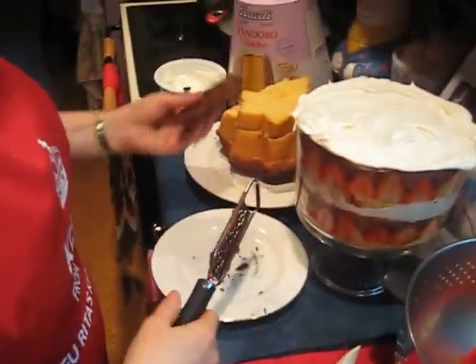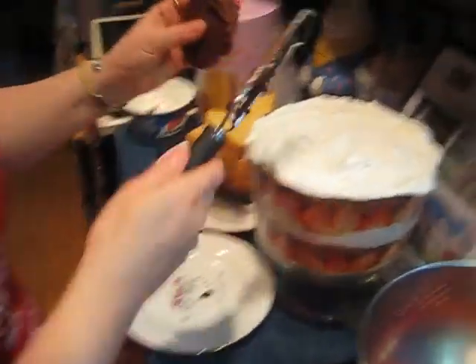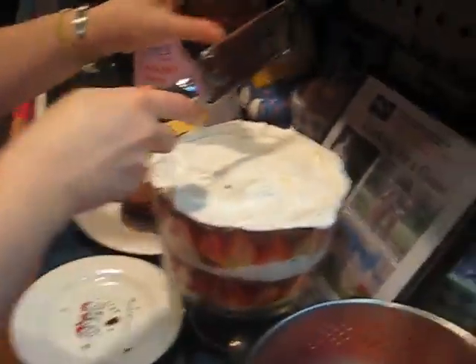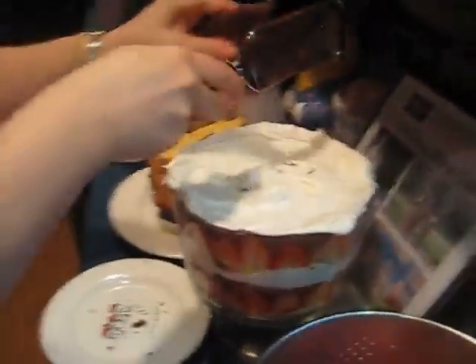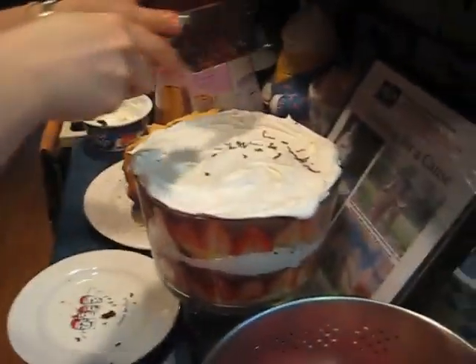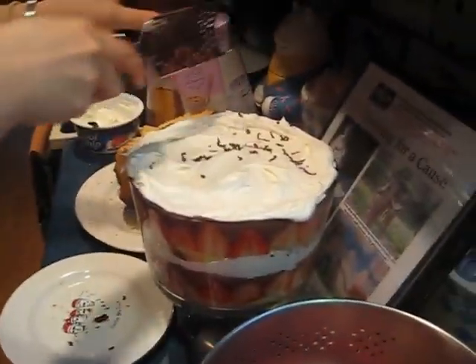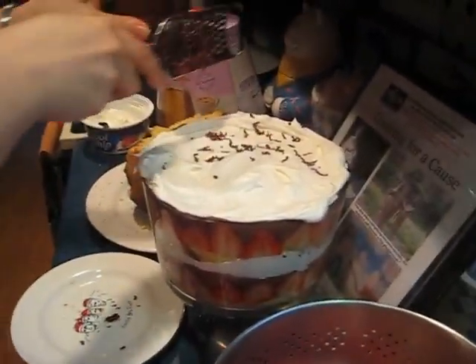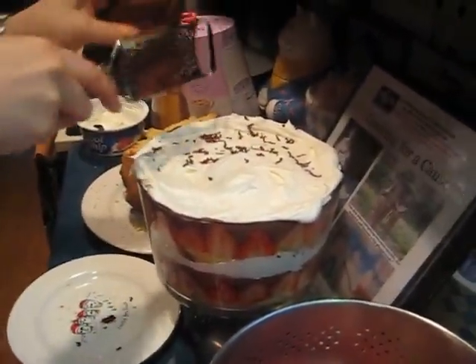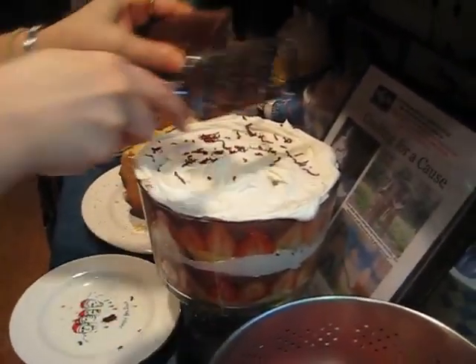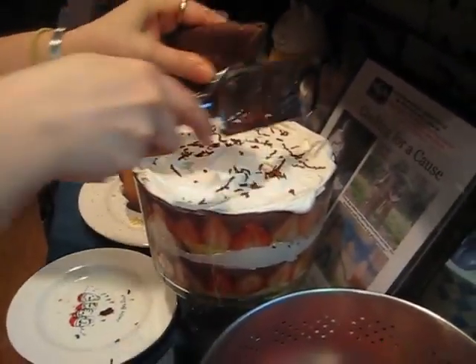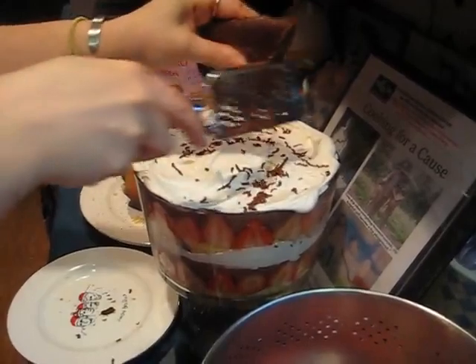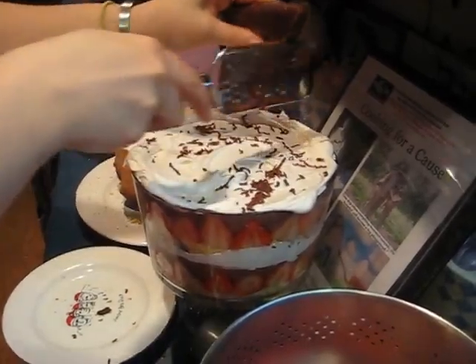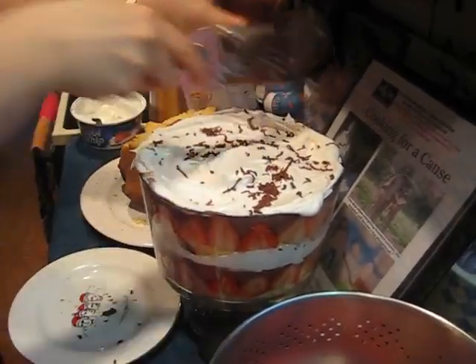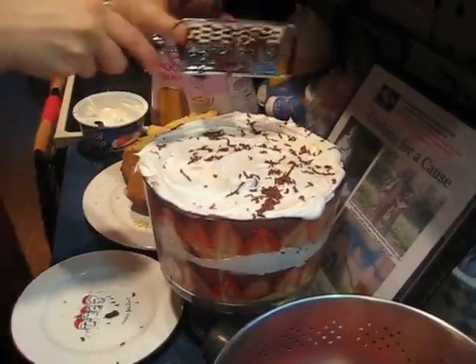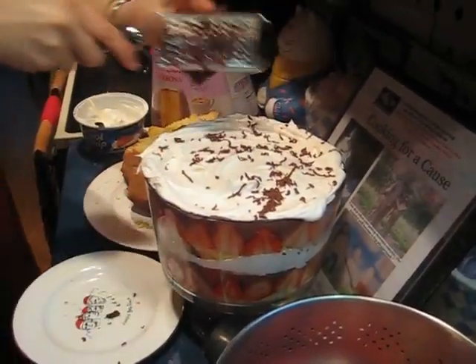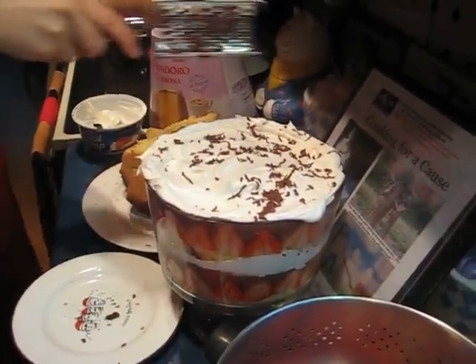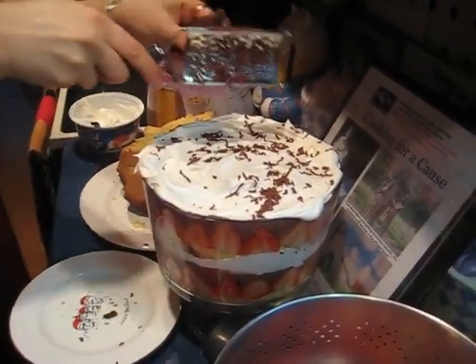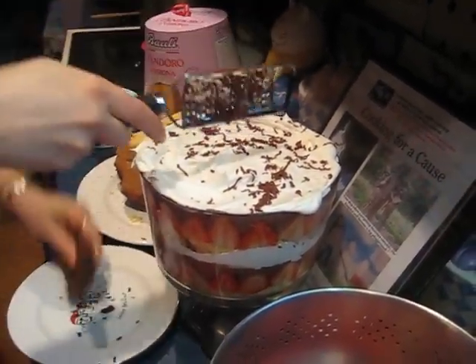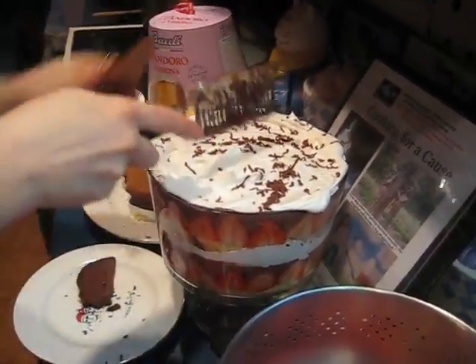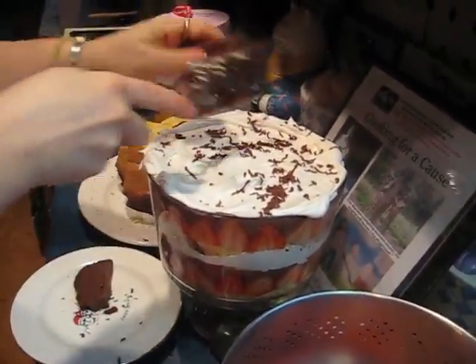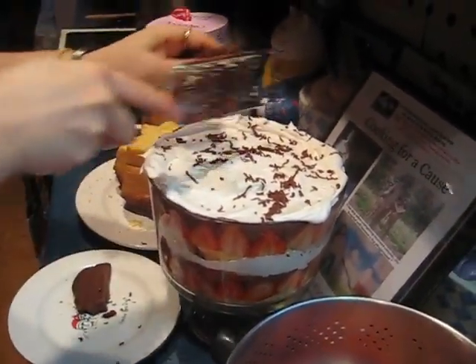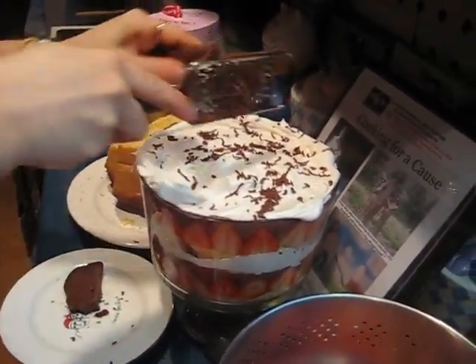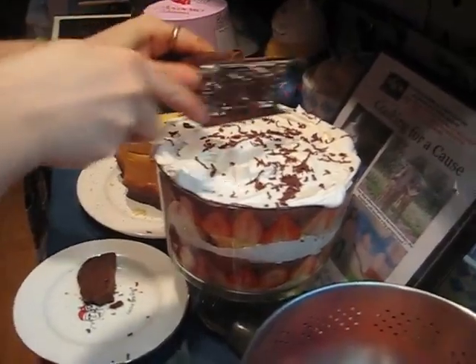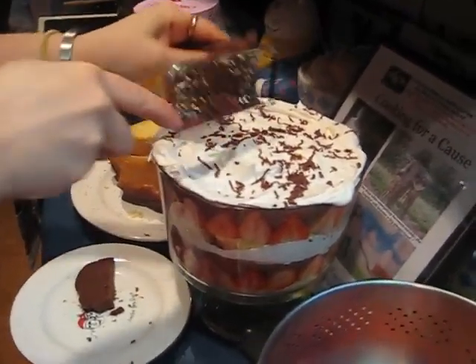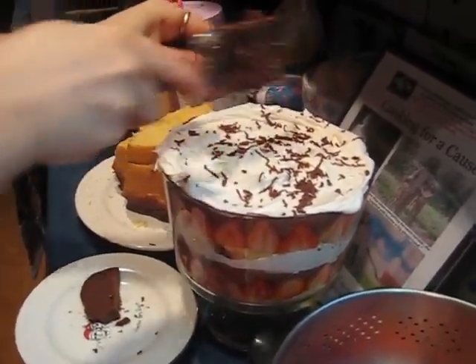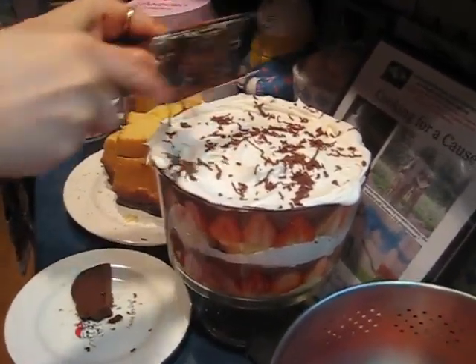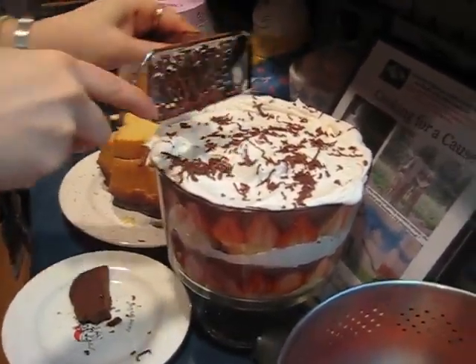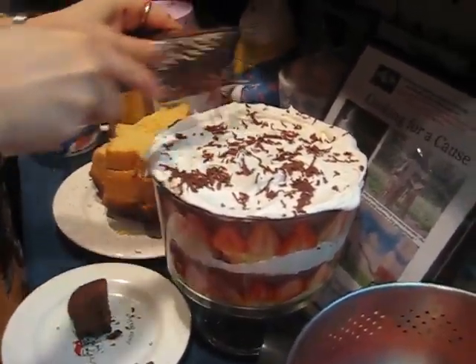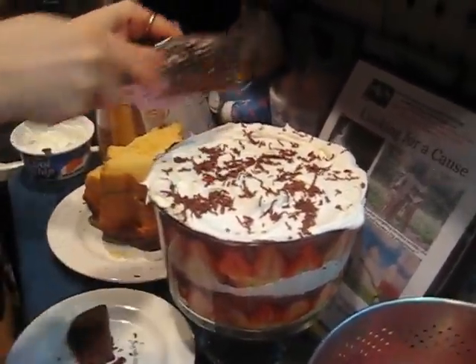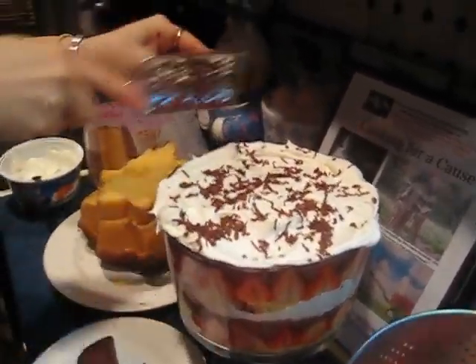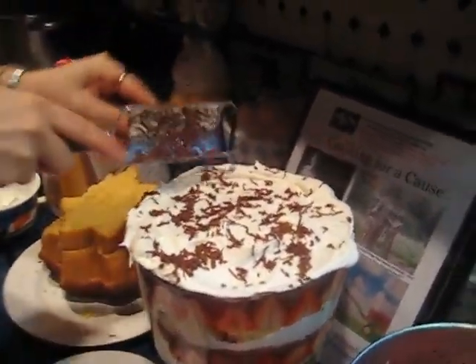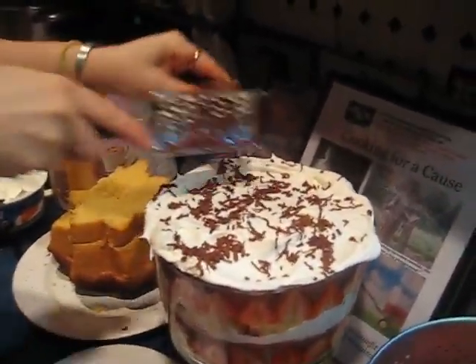Then you take the Nutella — I love this thing, look at that. So pretty. I put the shavings all over the top. I just broke it, but that just makes it a little easier to manage. Did you know you could do this with Nutella? Well, now you know.